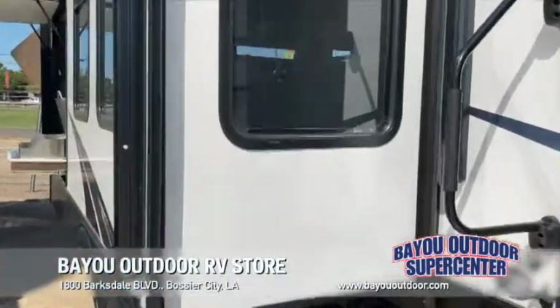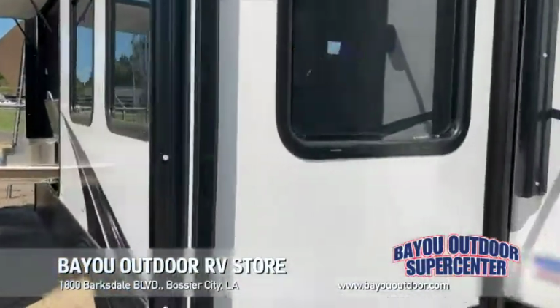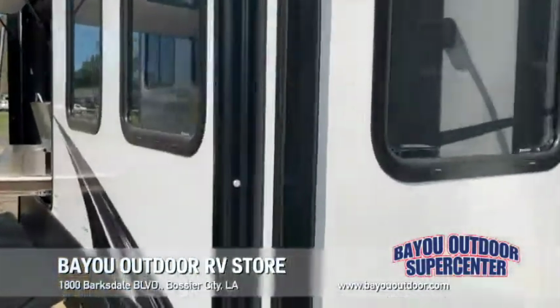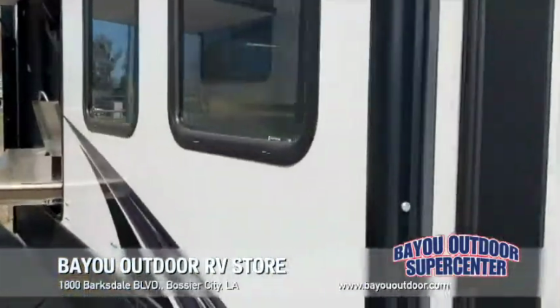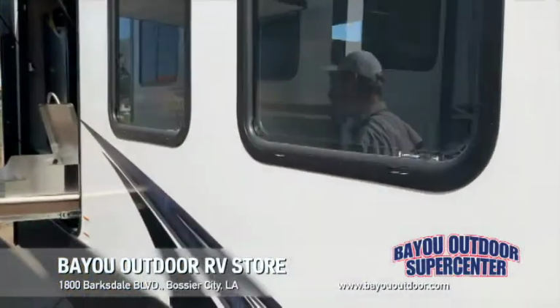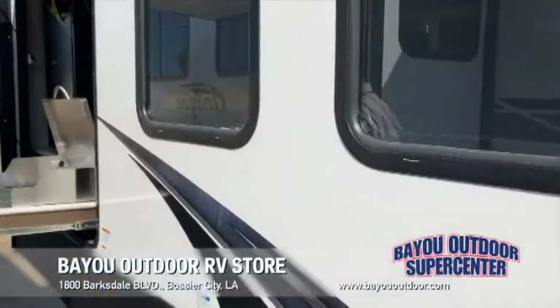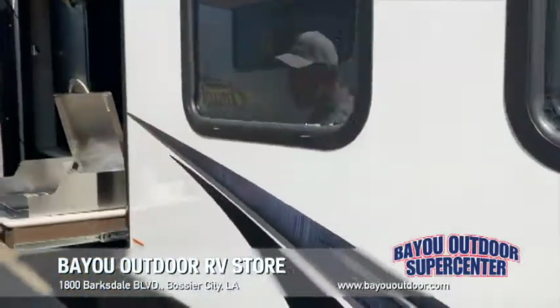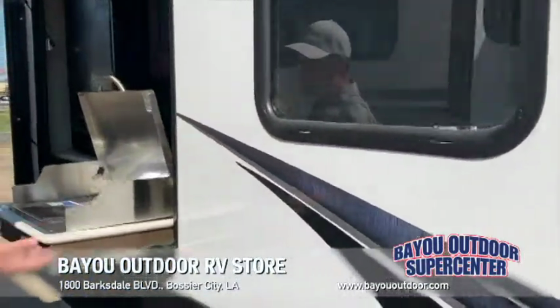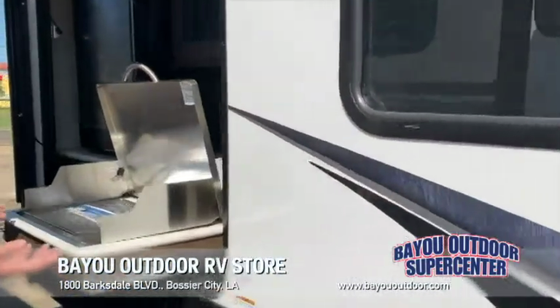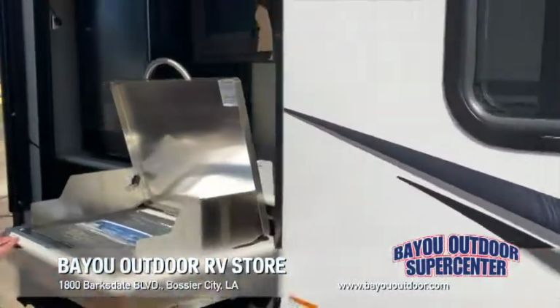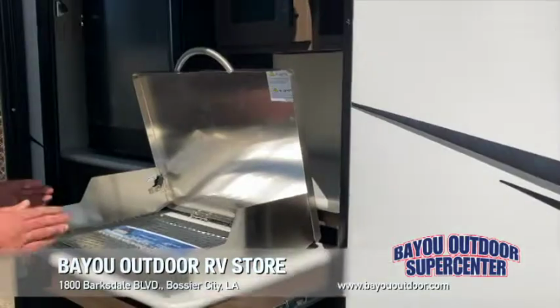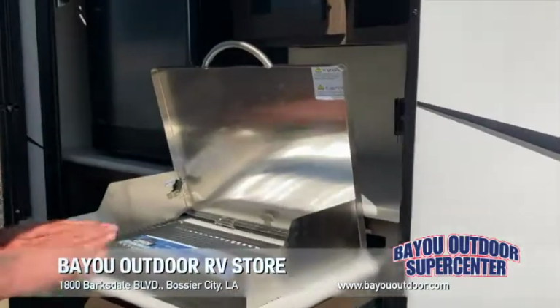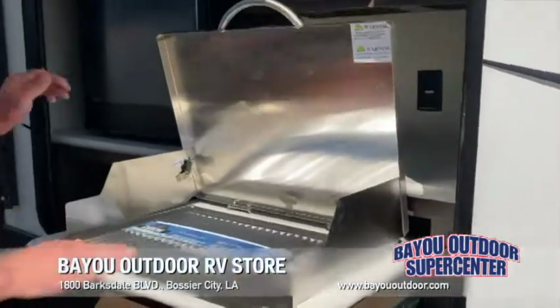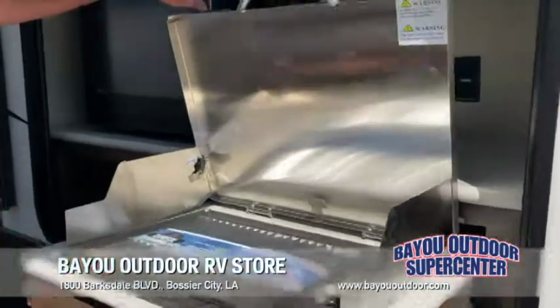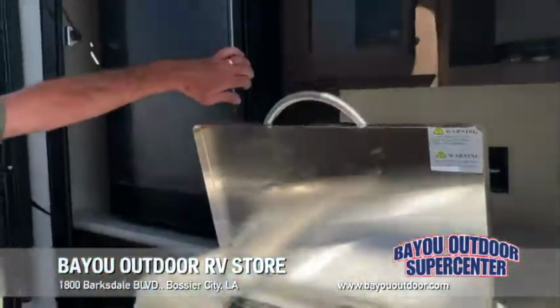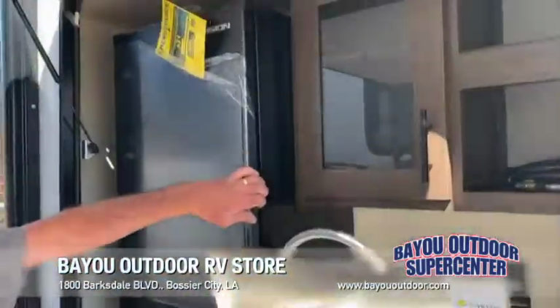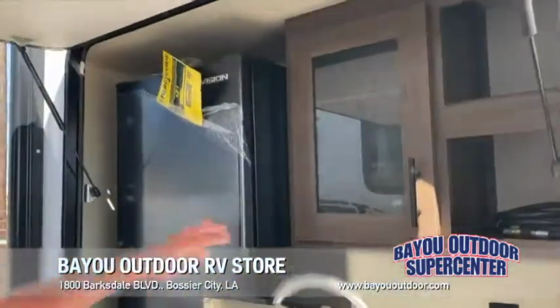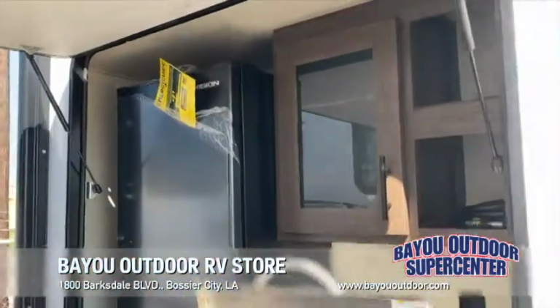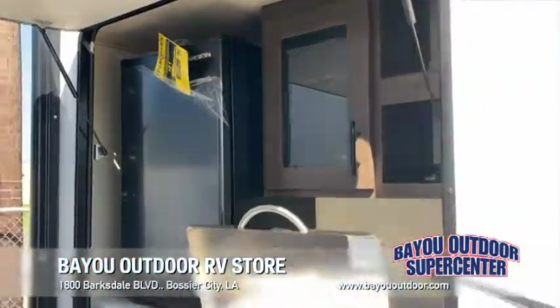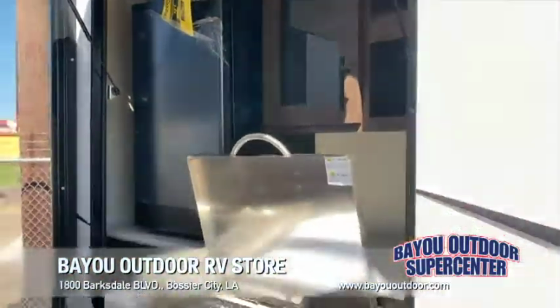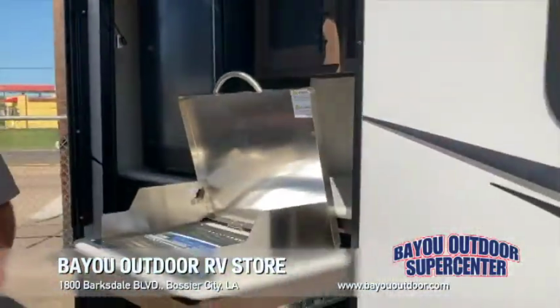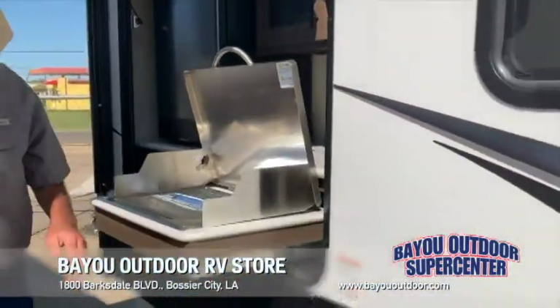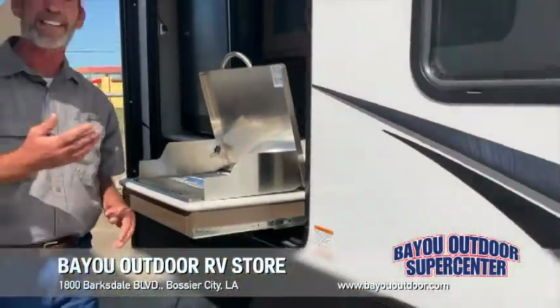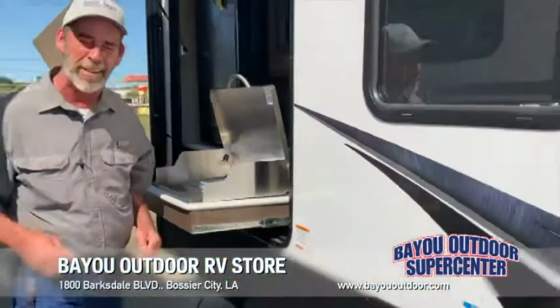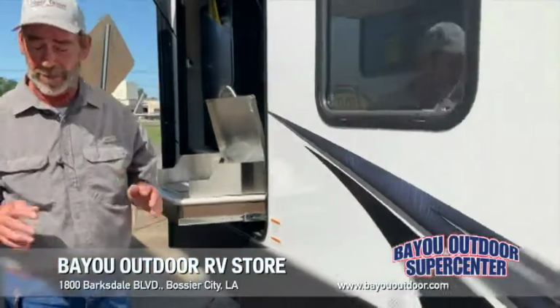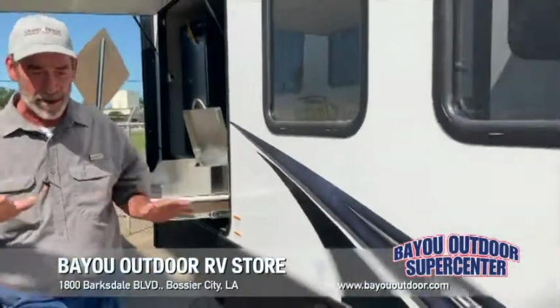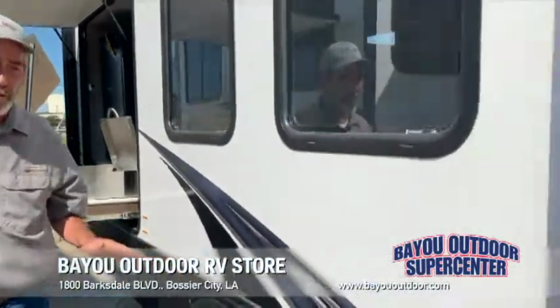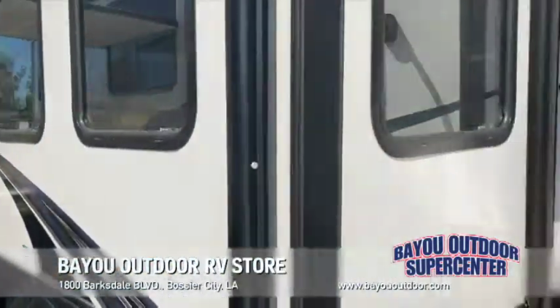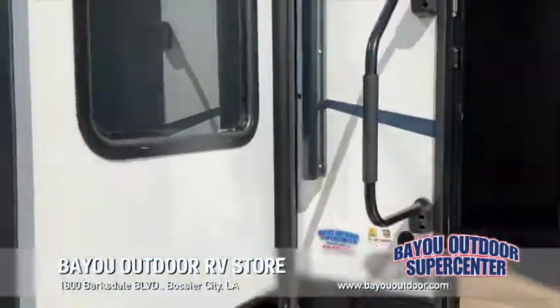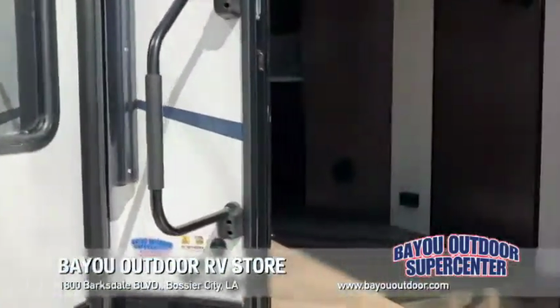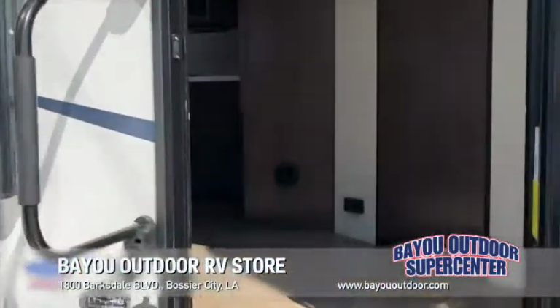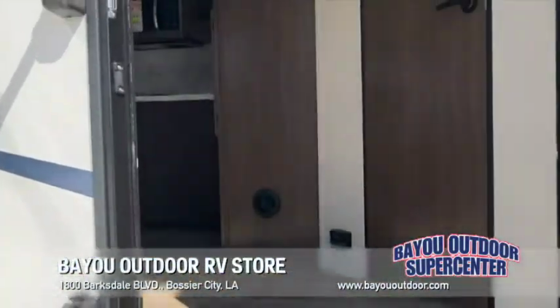Huge outdoor kitchen — people are falling in love with this. It's not an outdoor cooktop, it's an actual outdoor grill. You've got your outdoor fridge, so if you've got the kids, they don't have to track inside to get a cold drink. Outdoor kitchen is very popular.